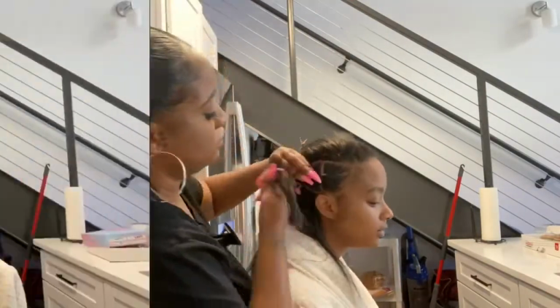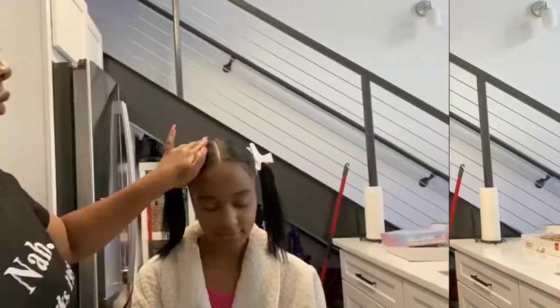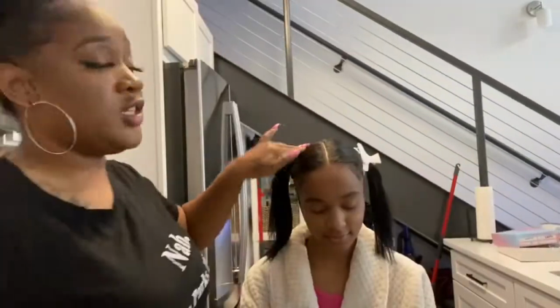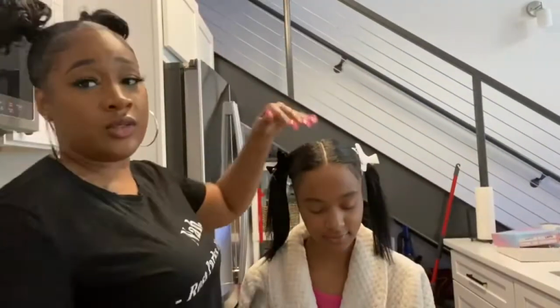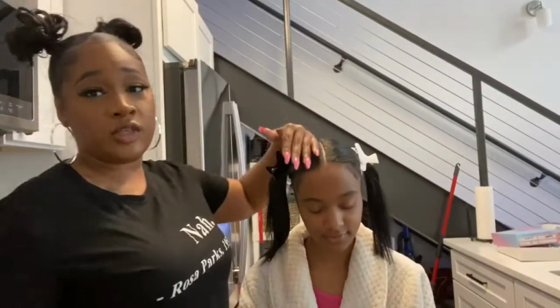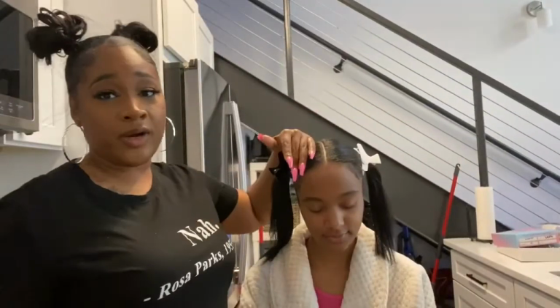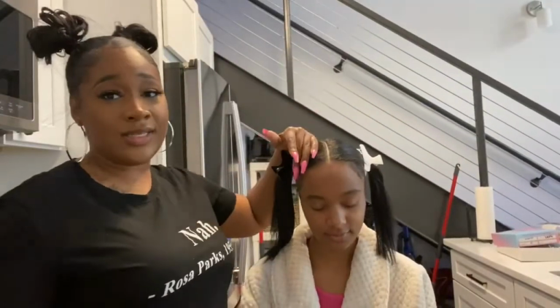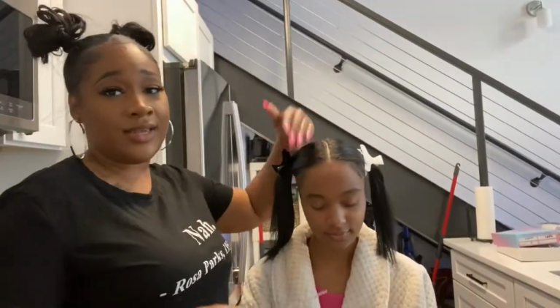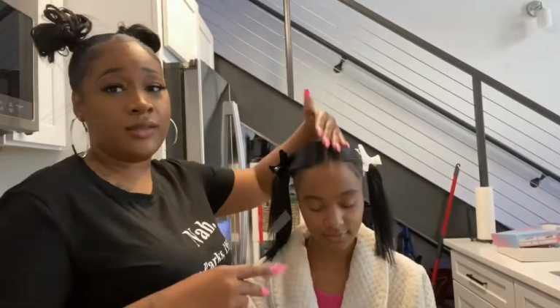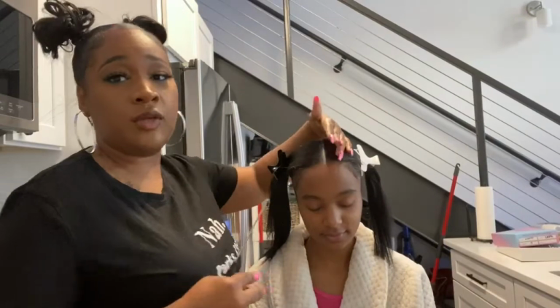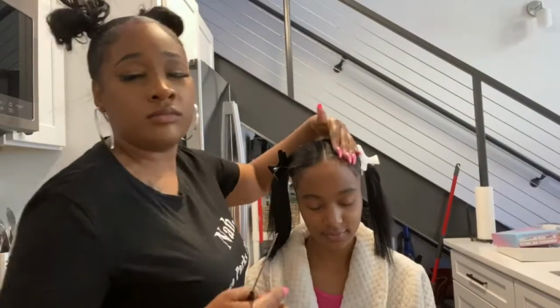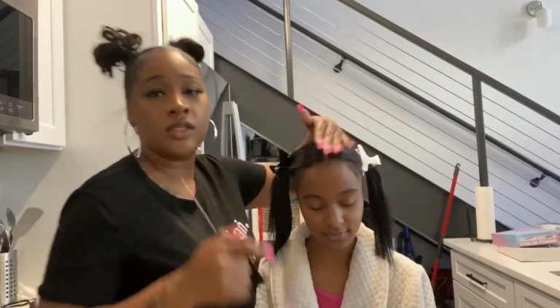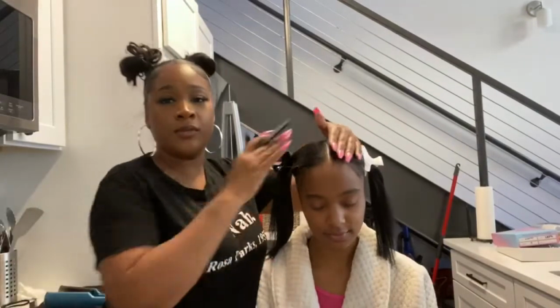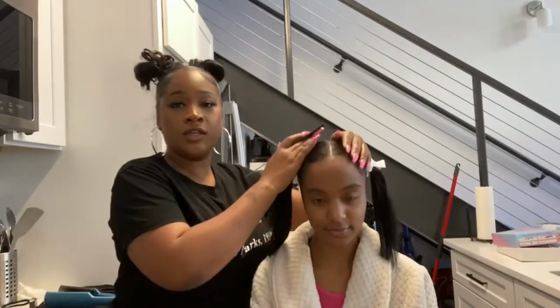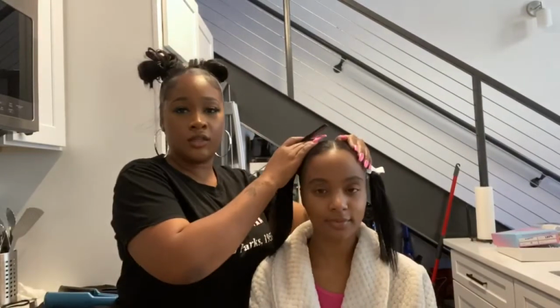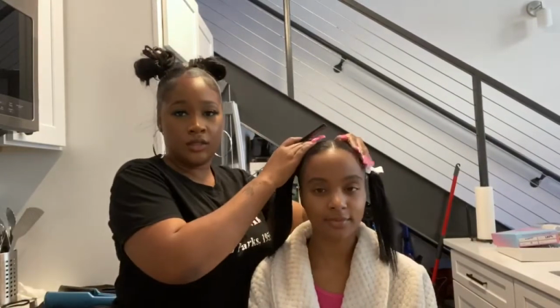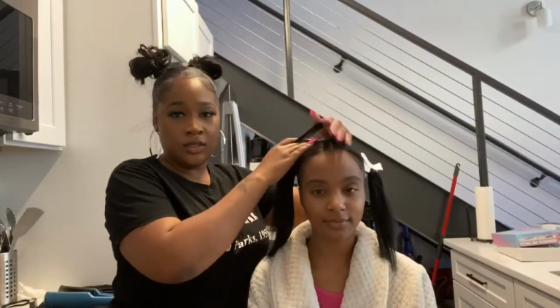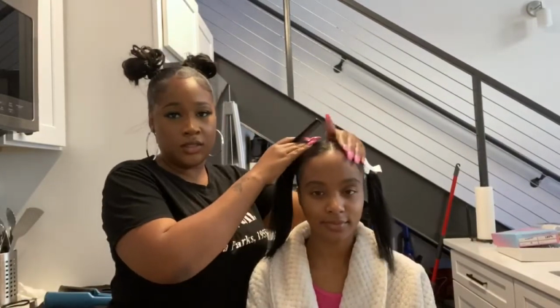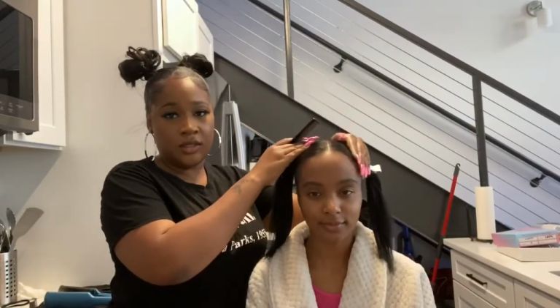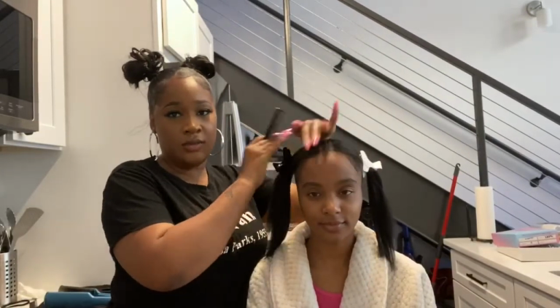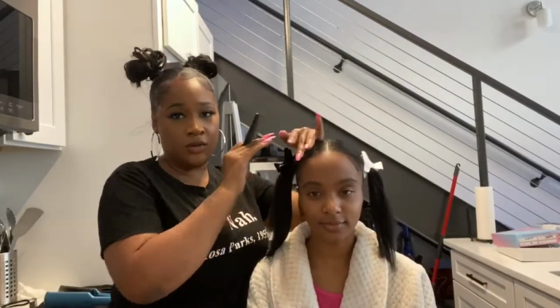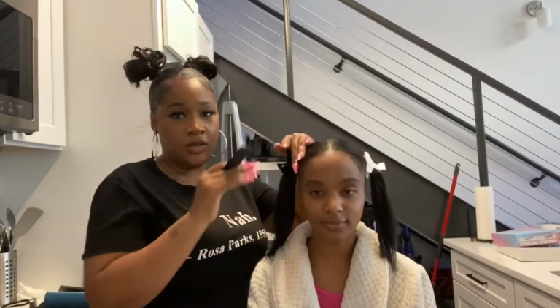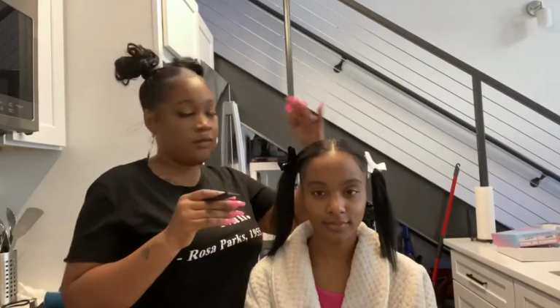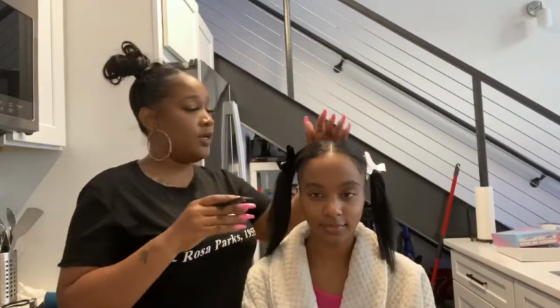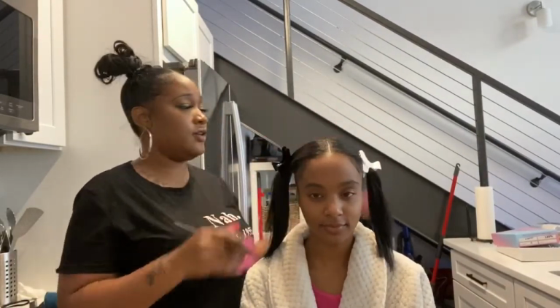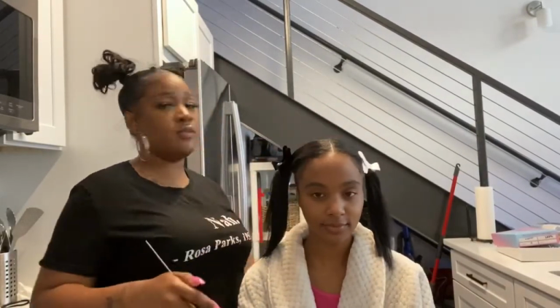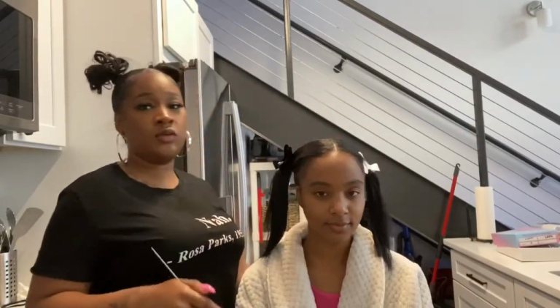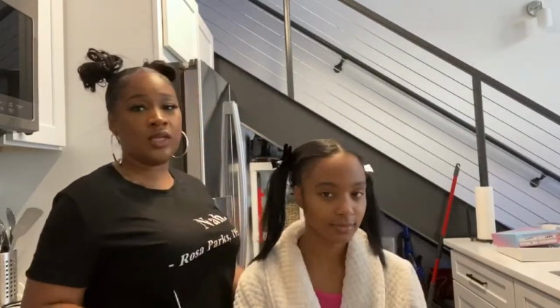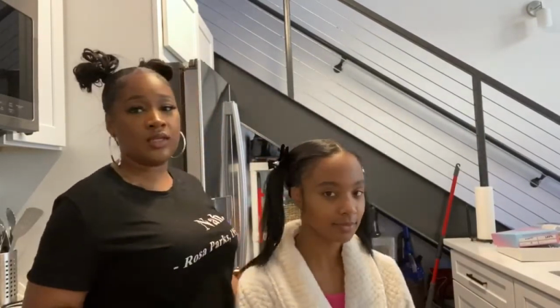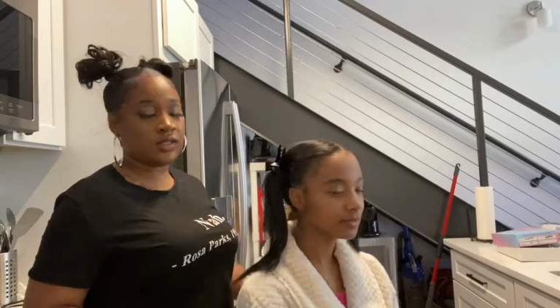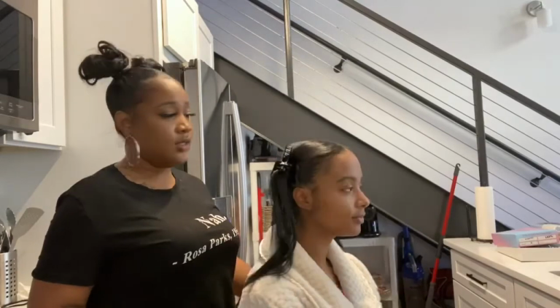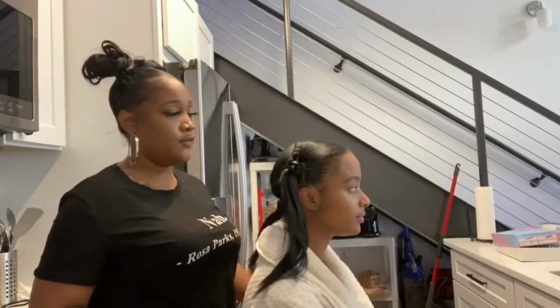You want to make sure that your part is exactly in the middle. Look at that — yes, right in the middle. They're smooth and it's even.